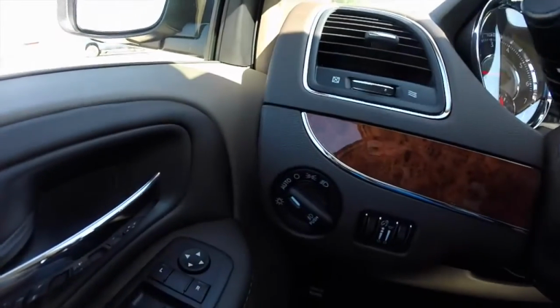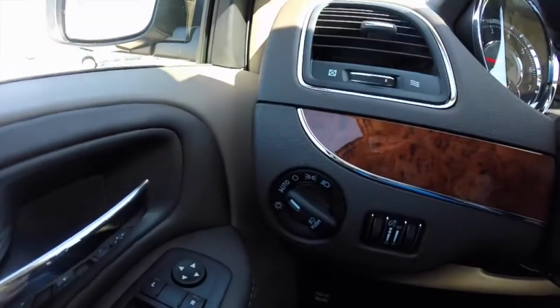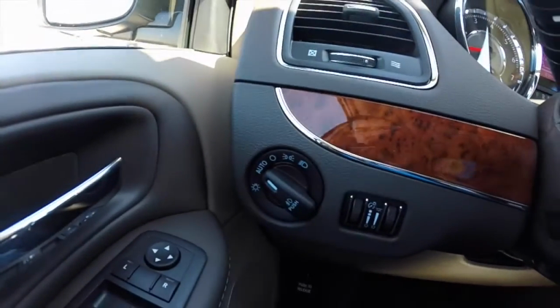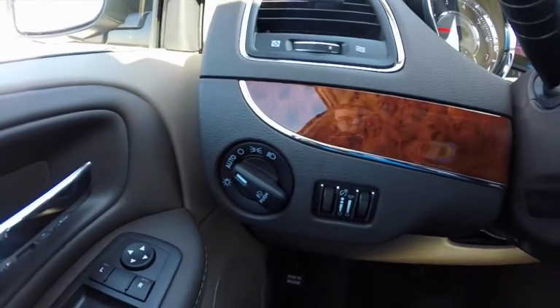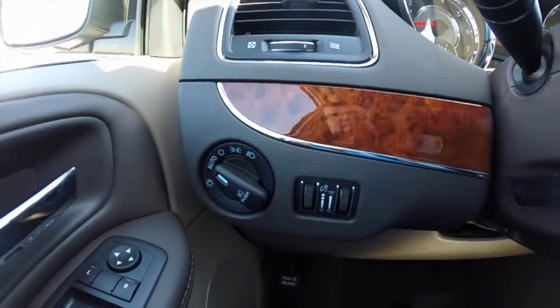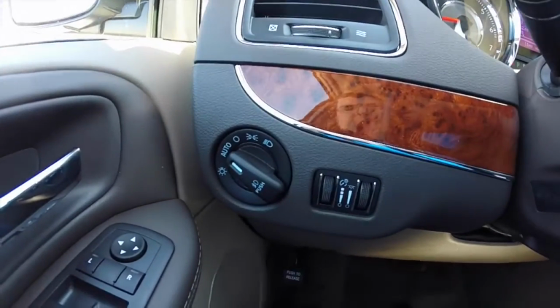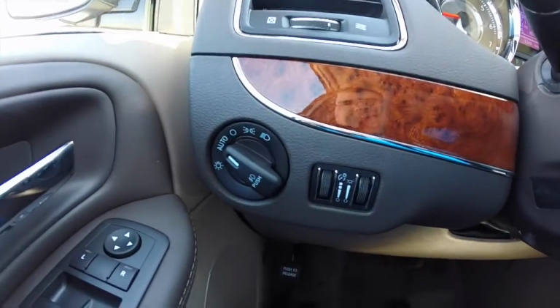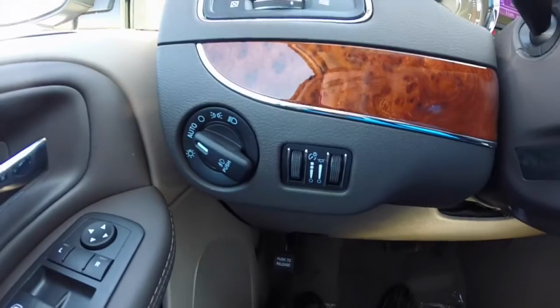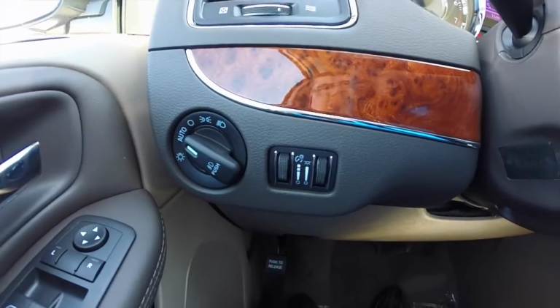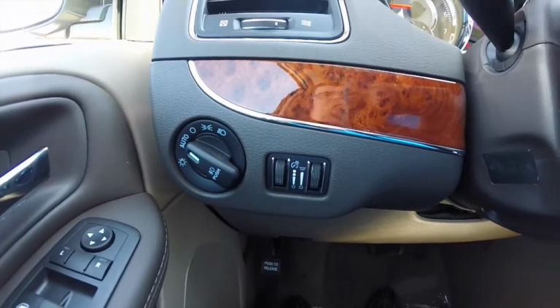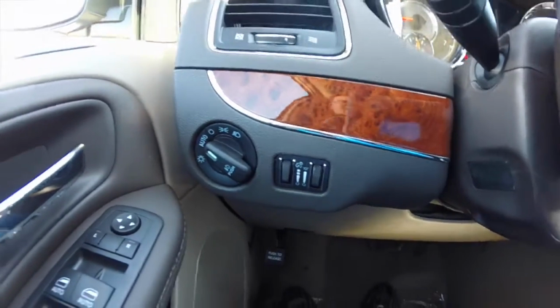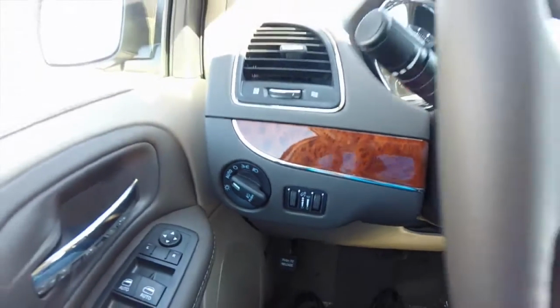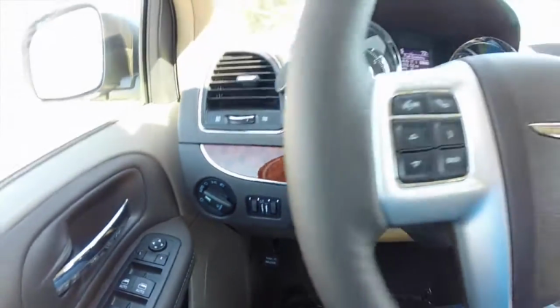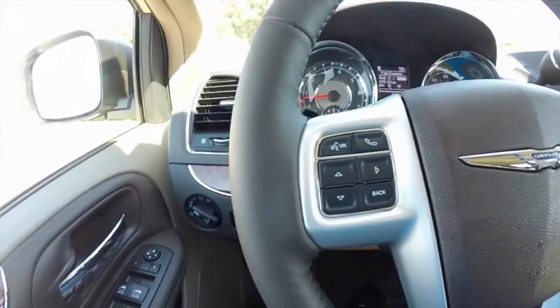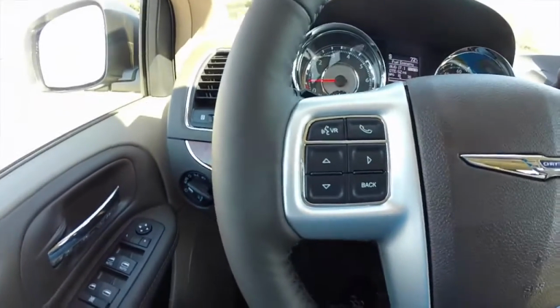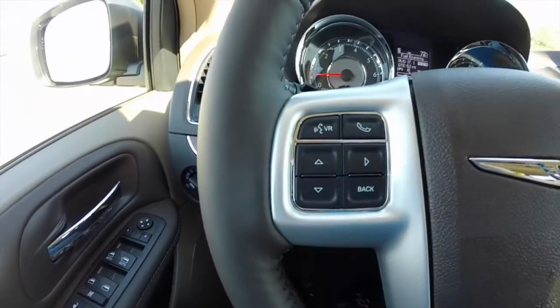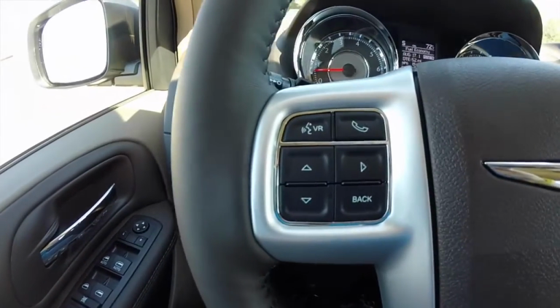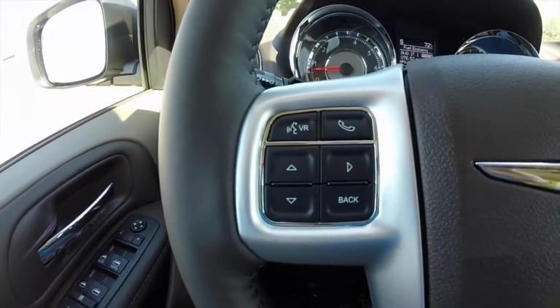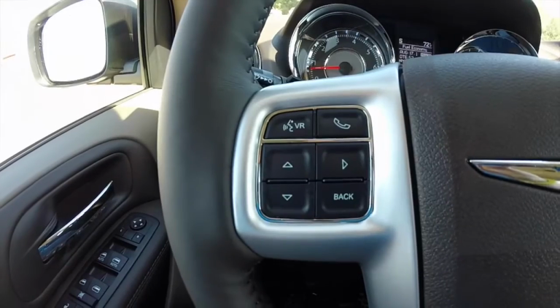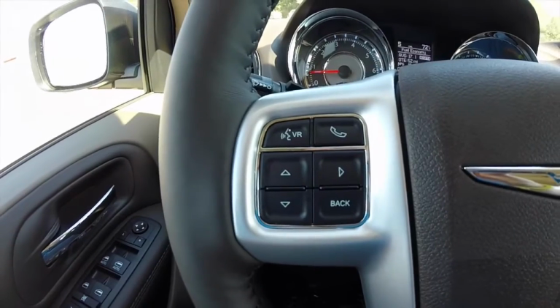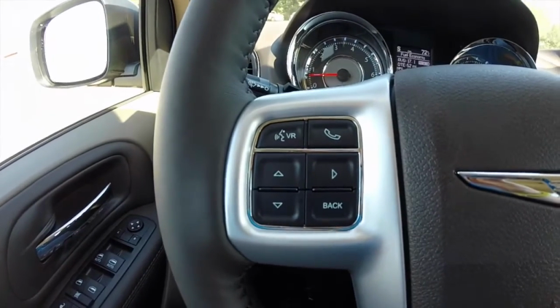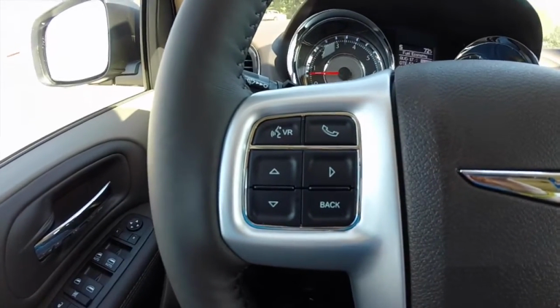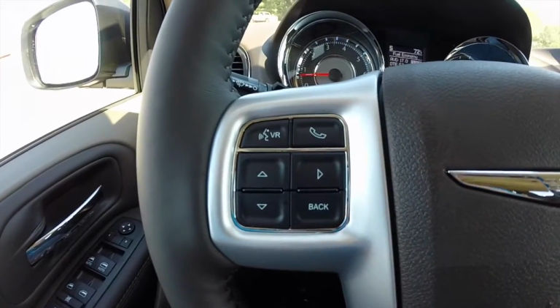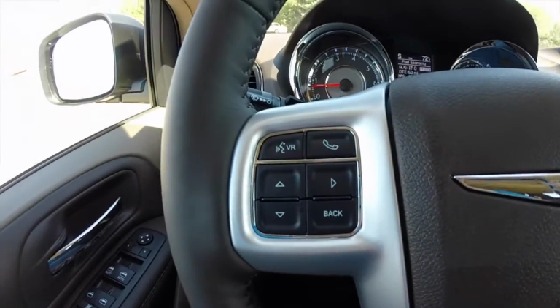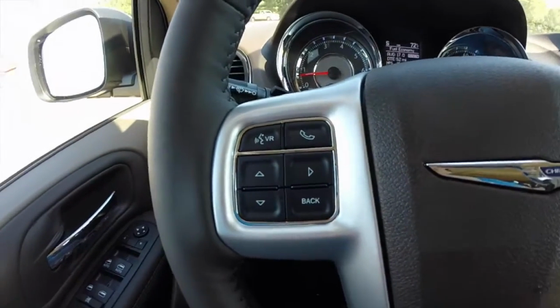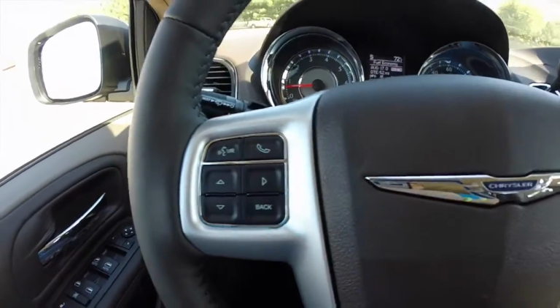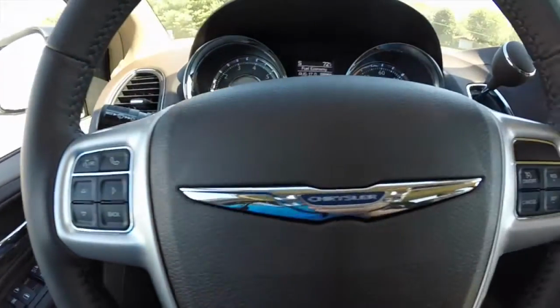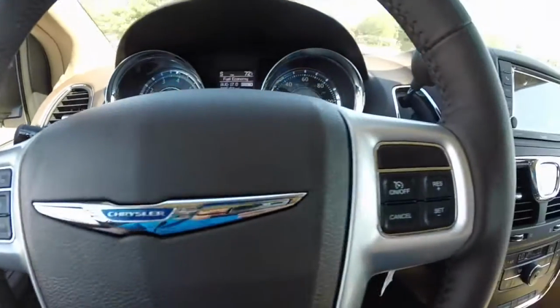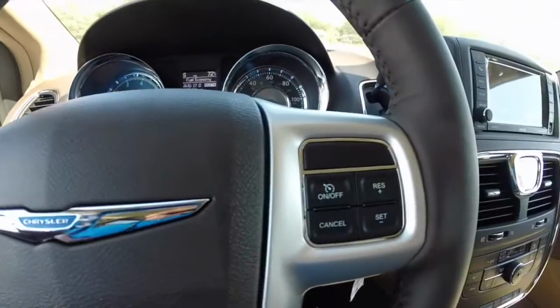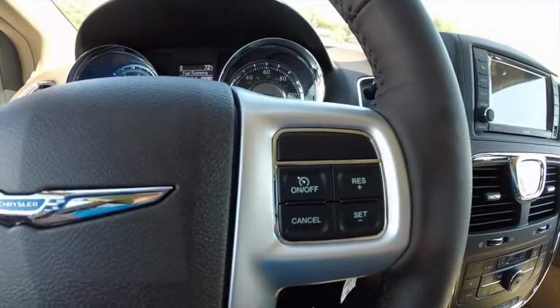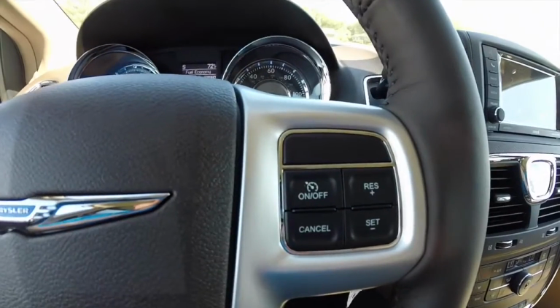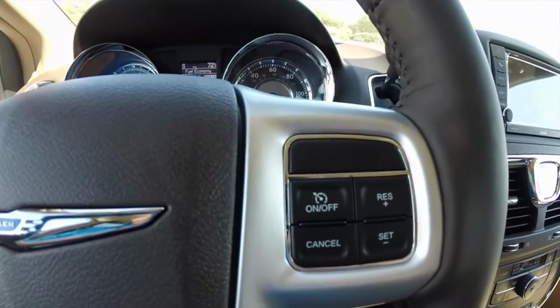I'm just going to pan across. This vehicle does have automatic headlamps and also has ambient lighting. Bluetooth controls and voice recognition controls on the steering wheel, along with your trip computer buttons. Also got your cruise control buttons on the right side.